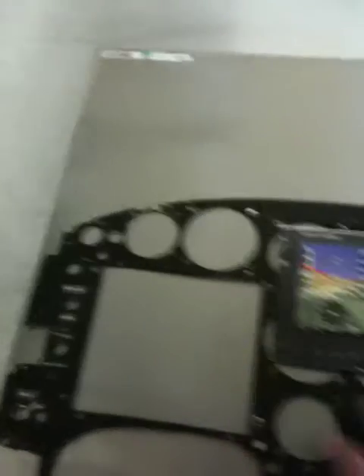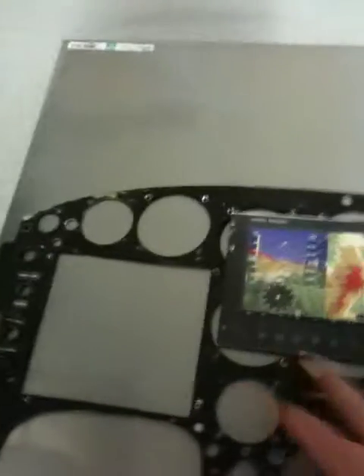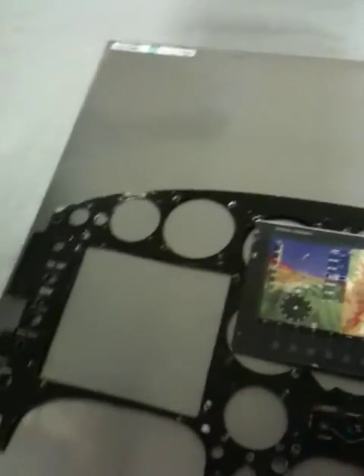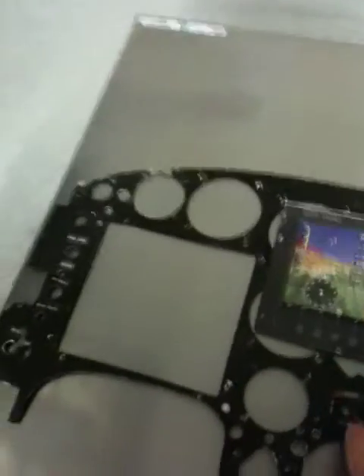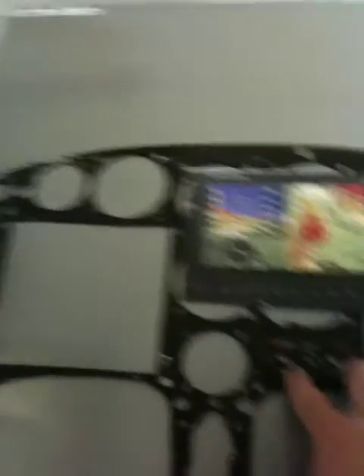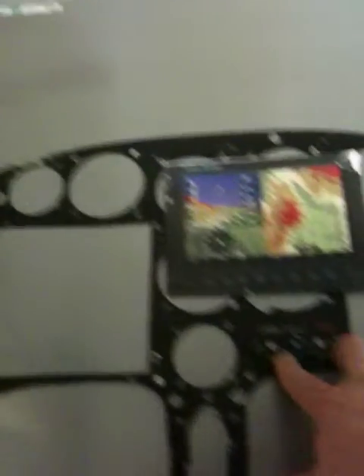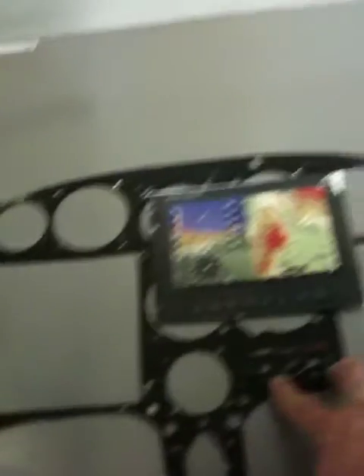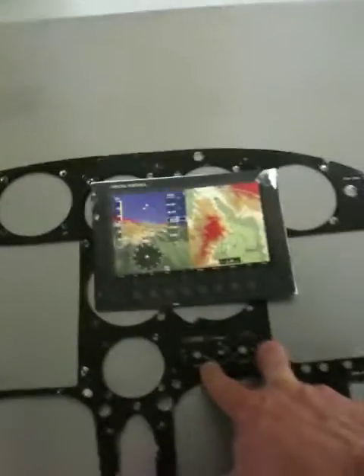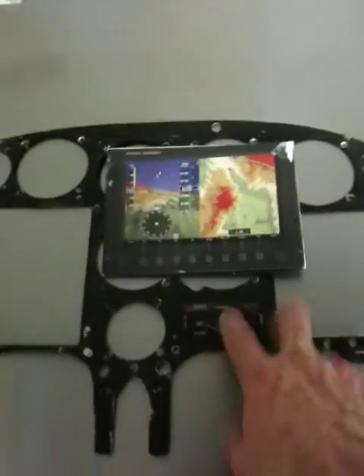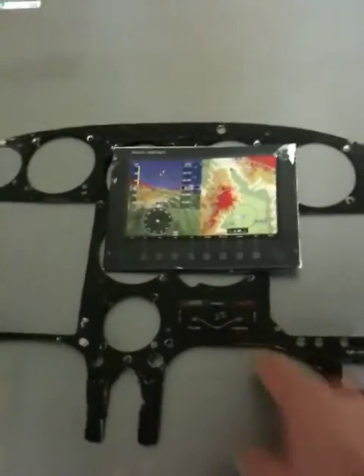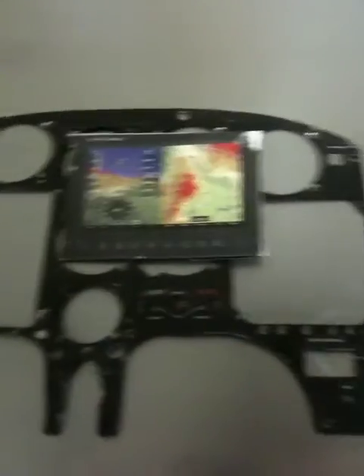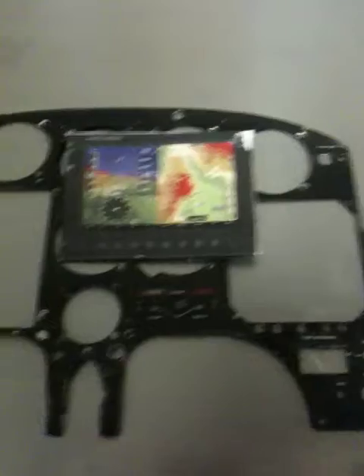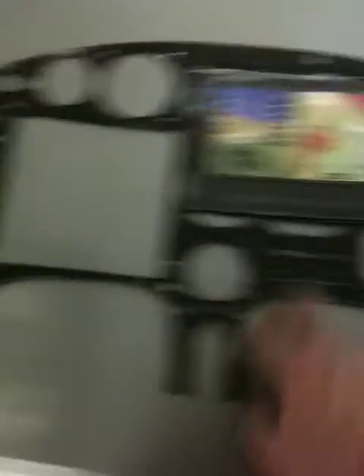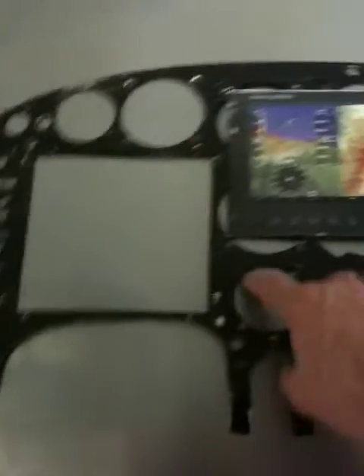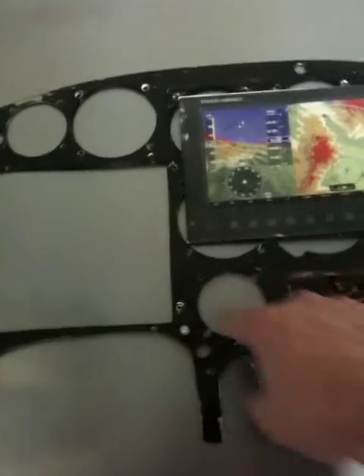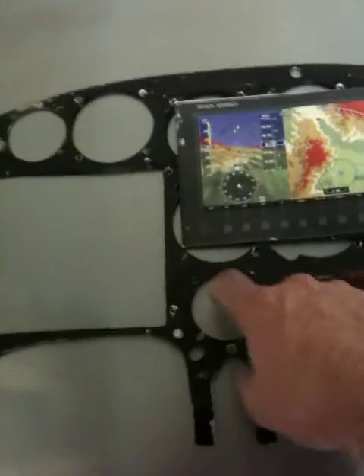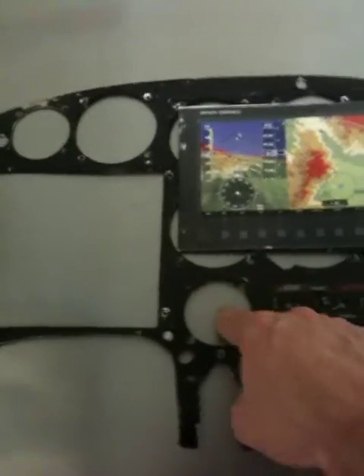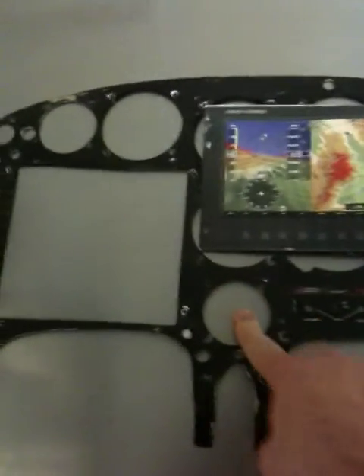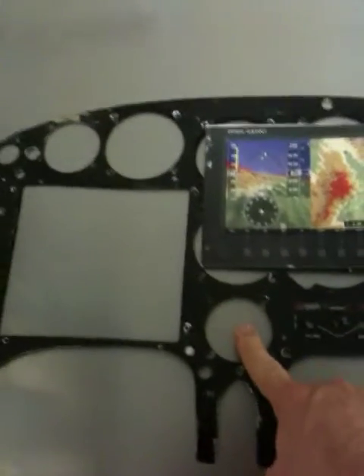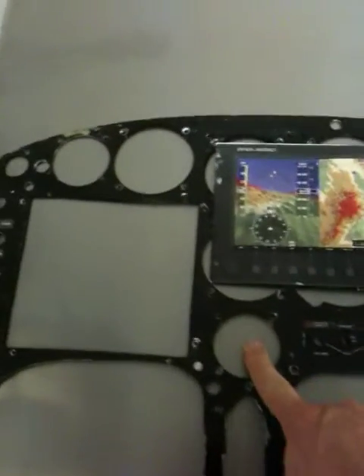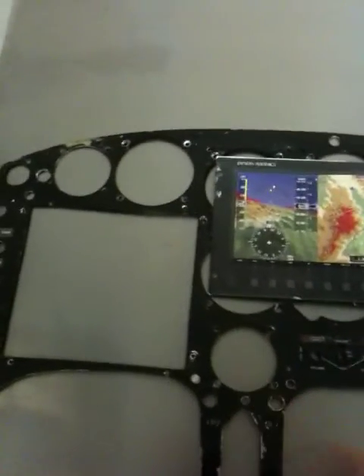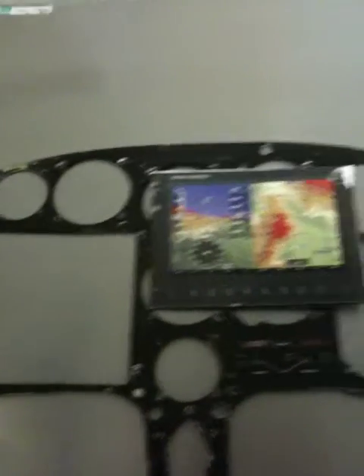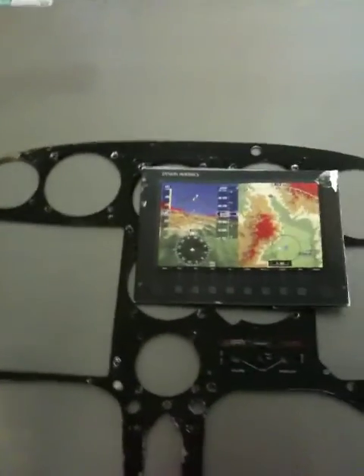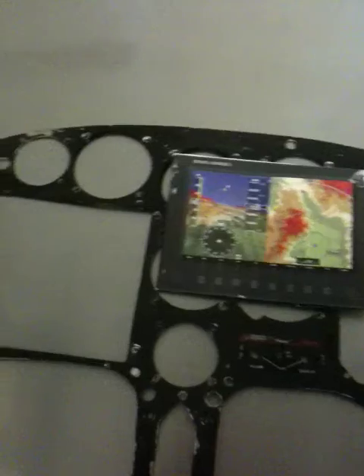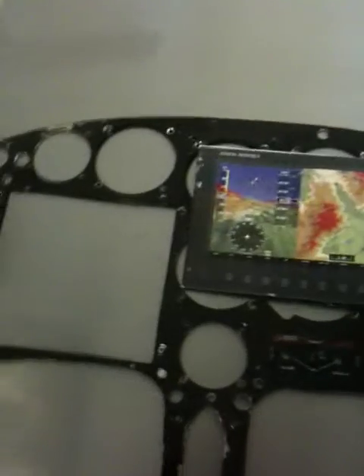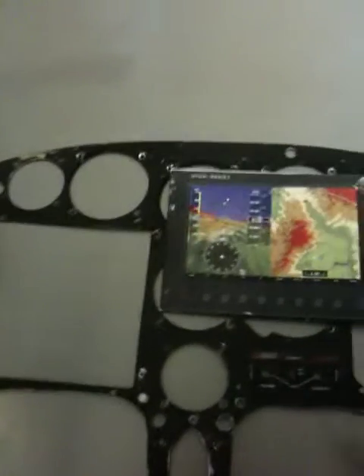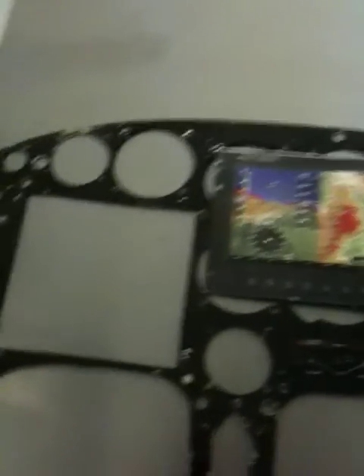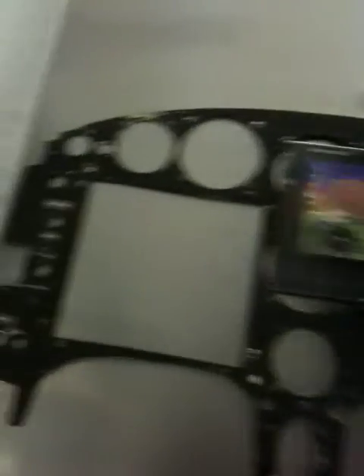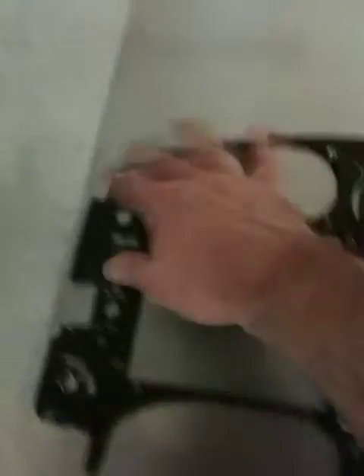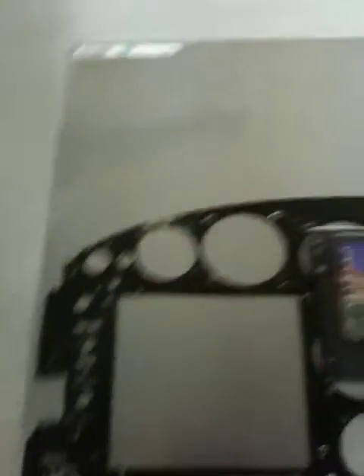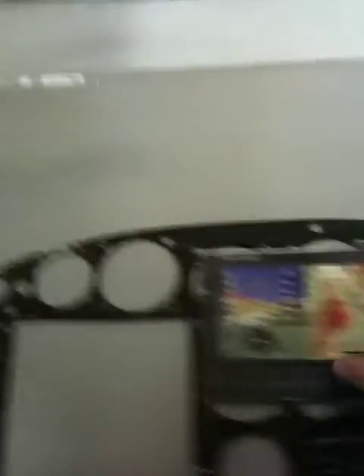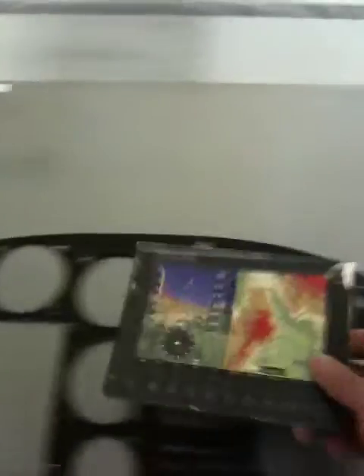The intercom will probably stay where it was, here. The landing gear control module is here. And probably mostly circuit breakers and so forth. But it will be a much cleaner panel.